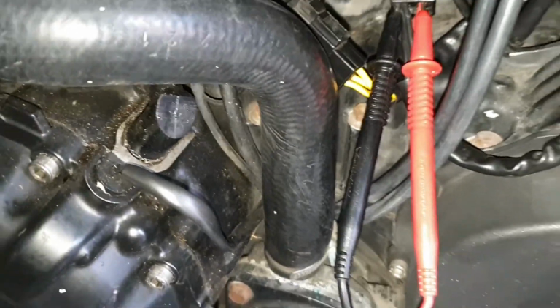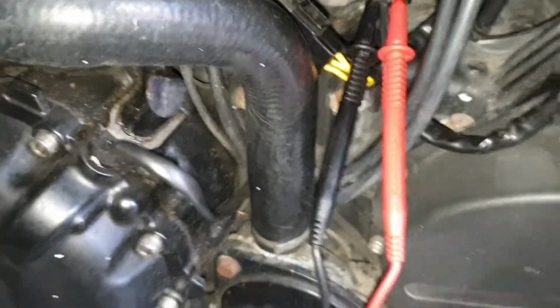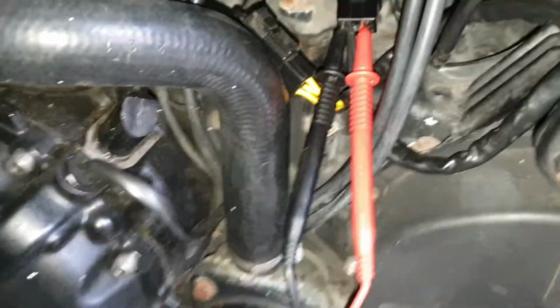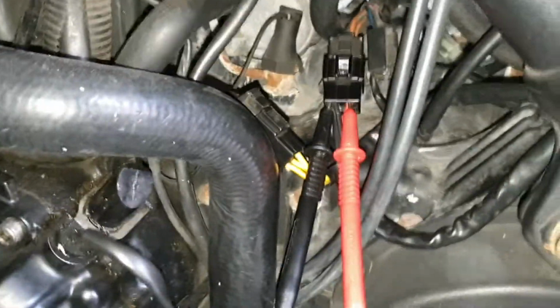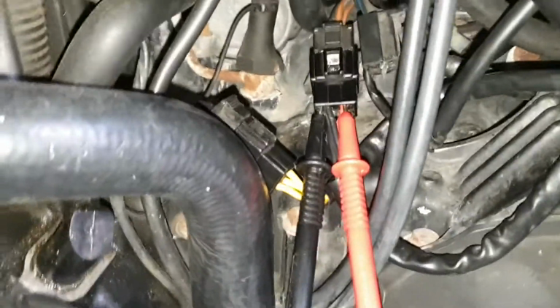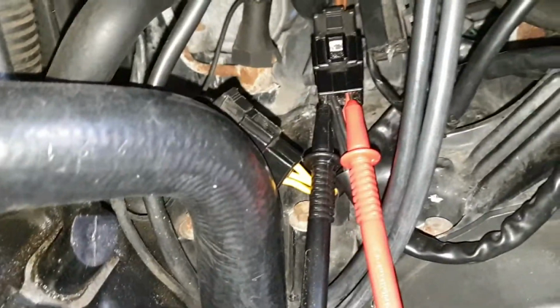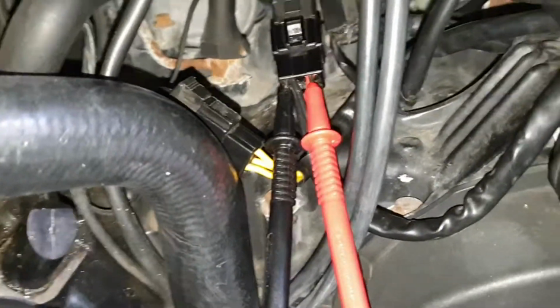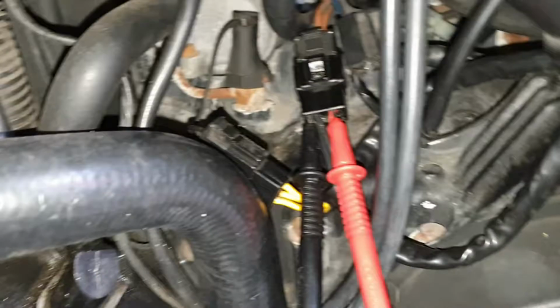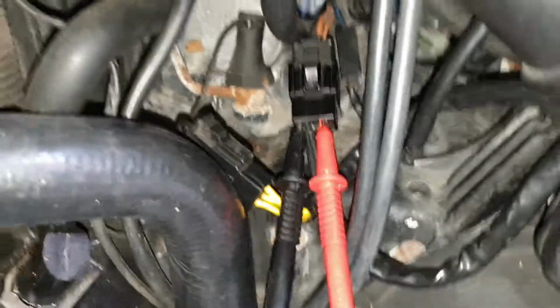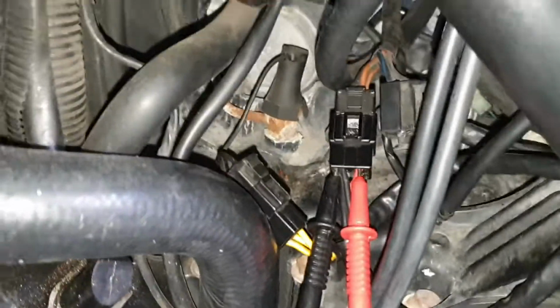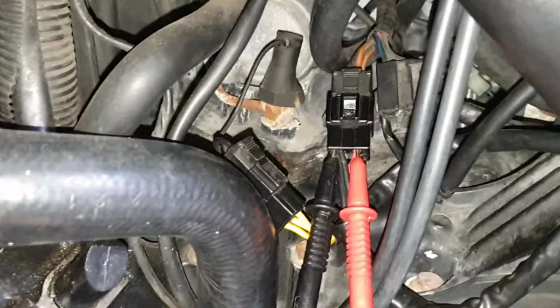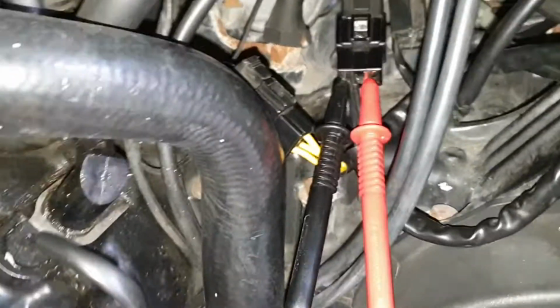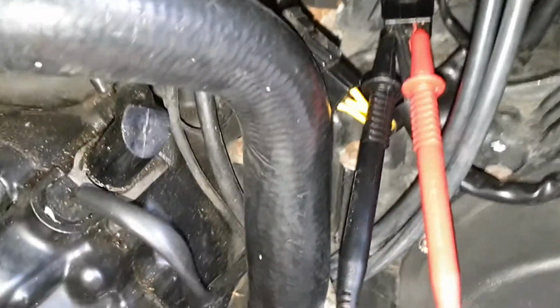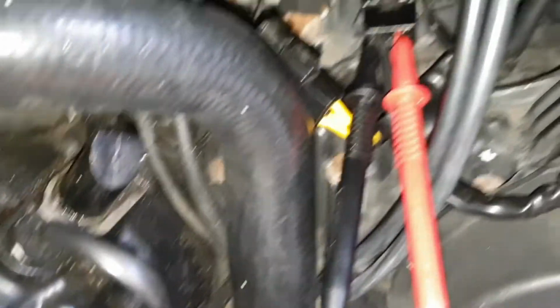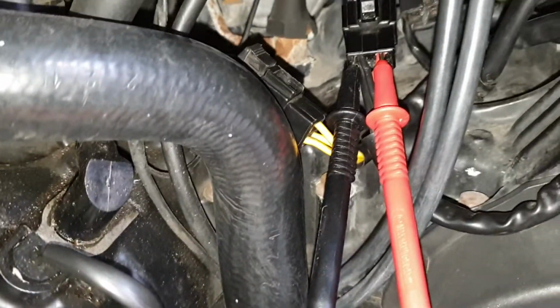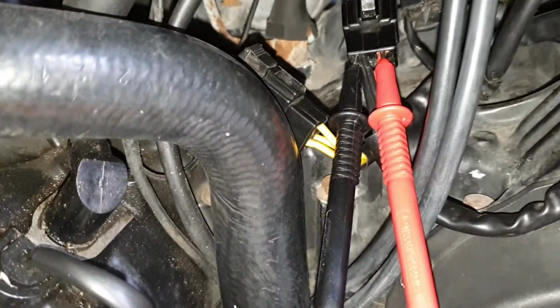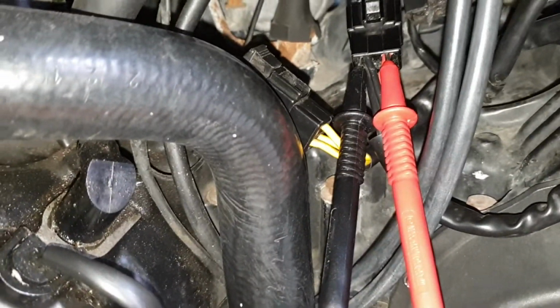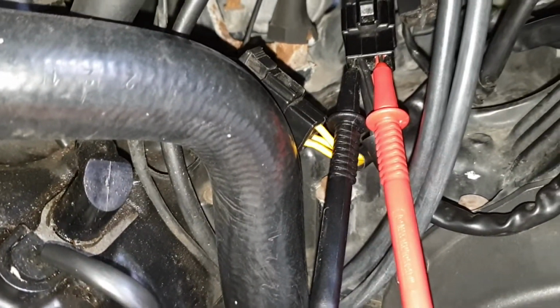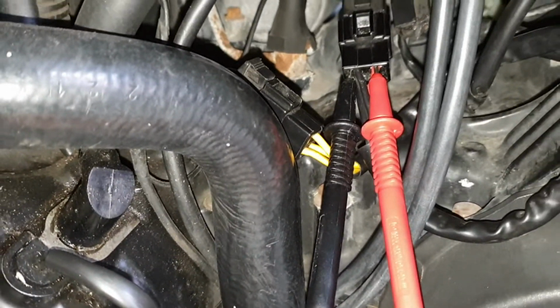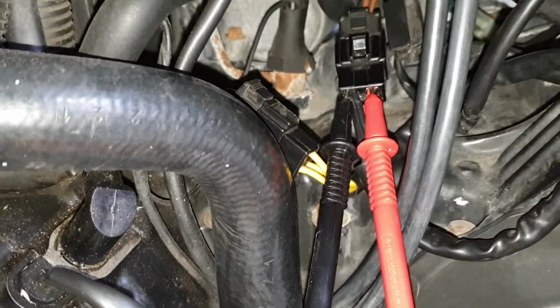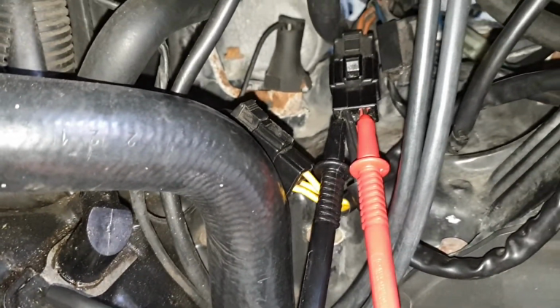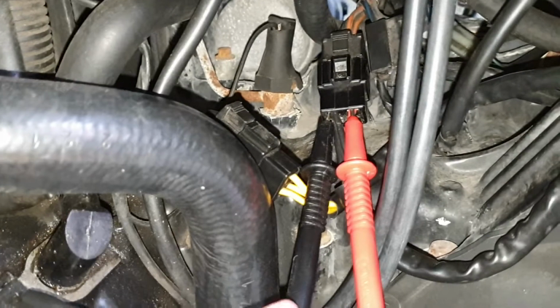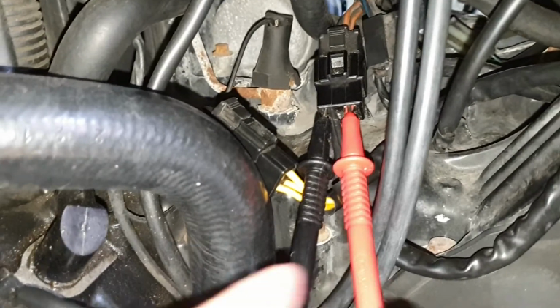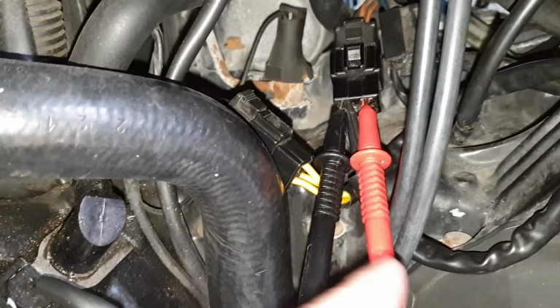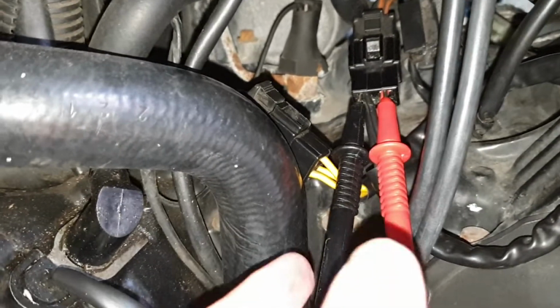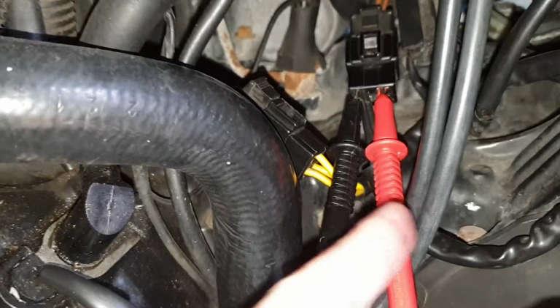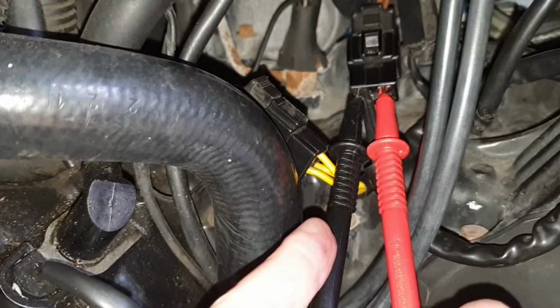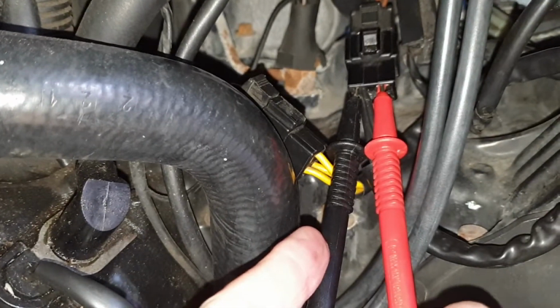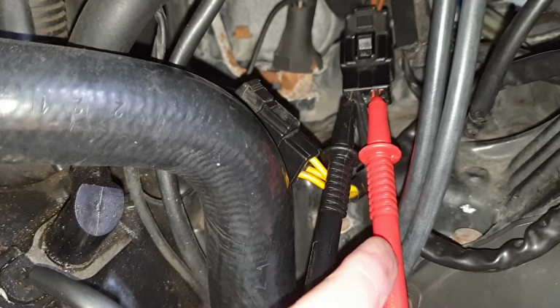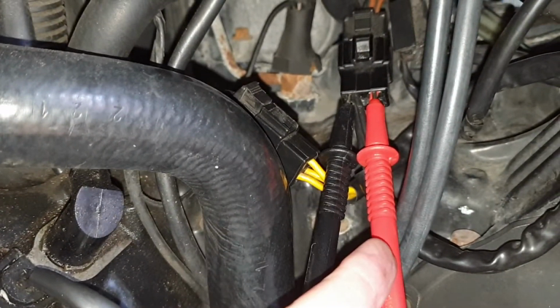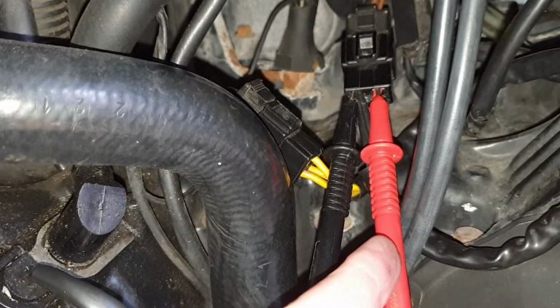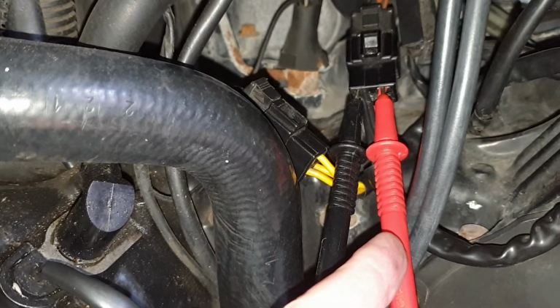As you can see, that was putting out a nice voltage — just what we needed: 14.2. Brilliant. So now I want to actually see whether I need to follow the earth or the positive side.